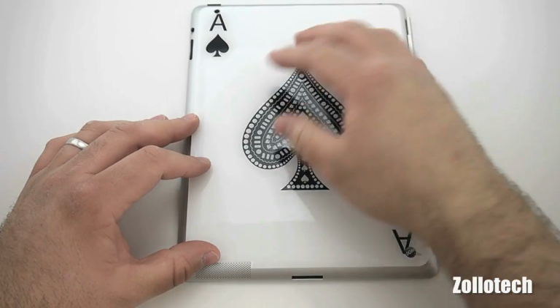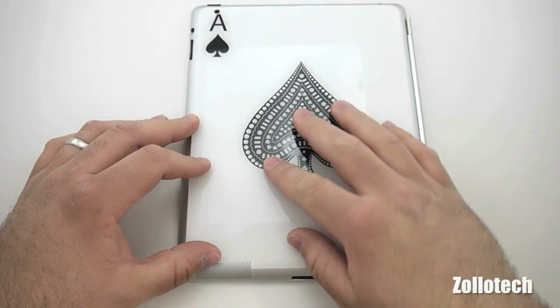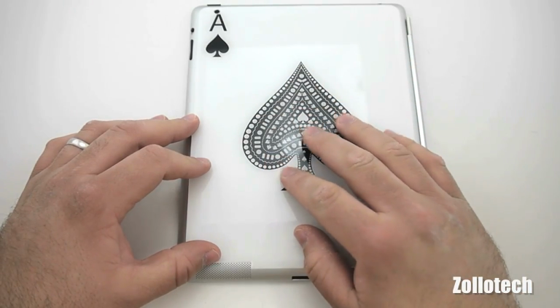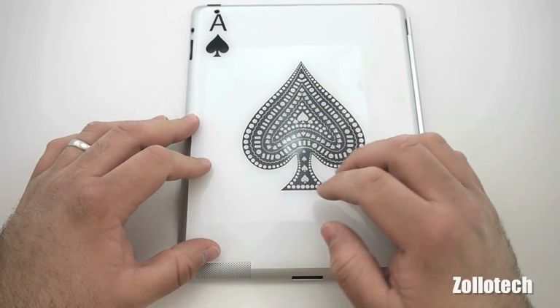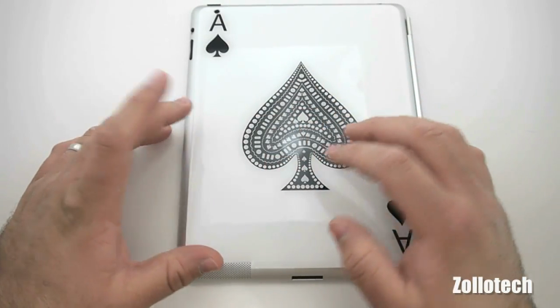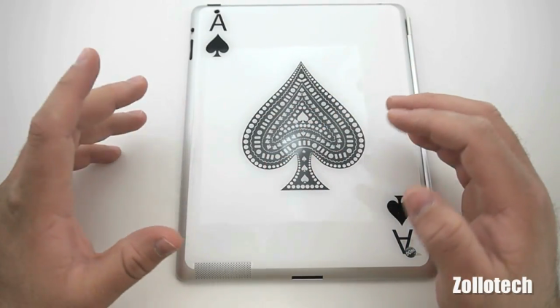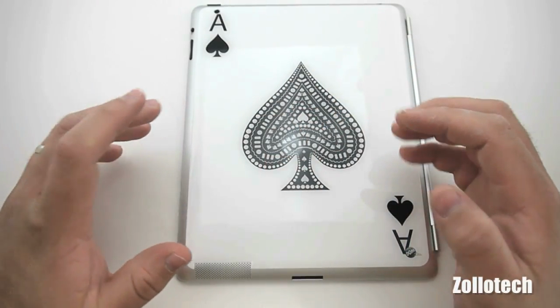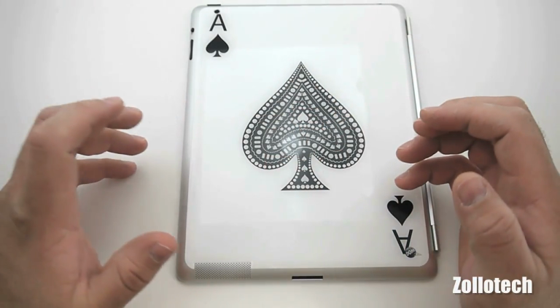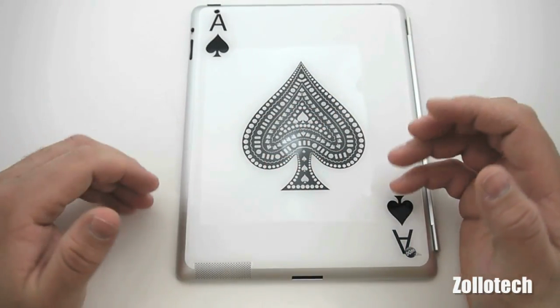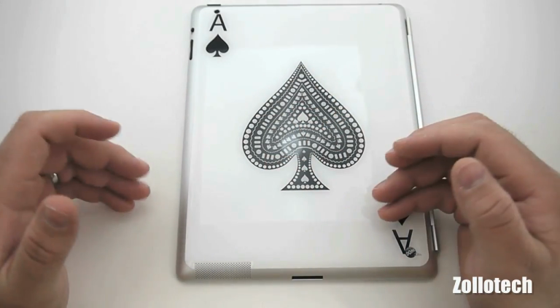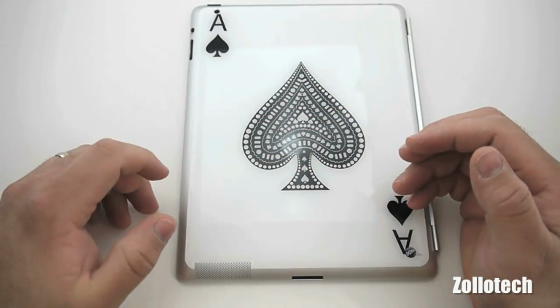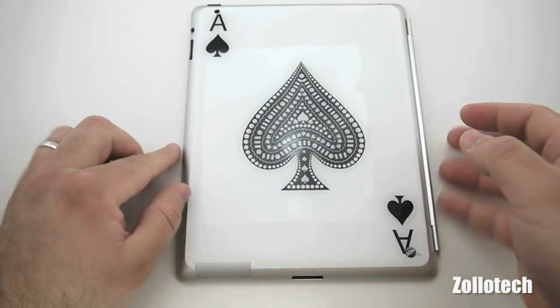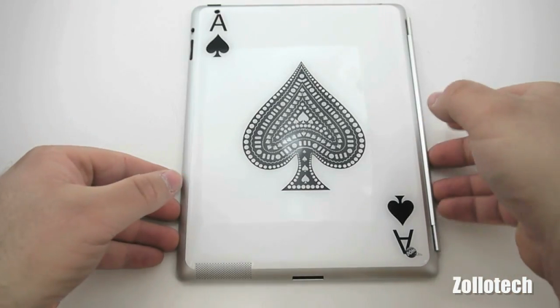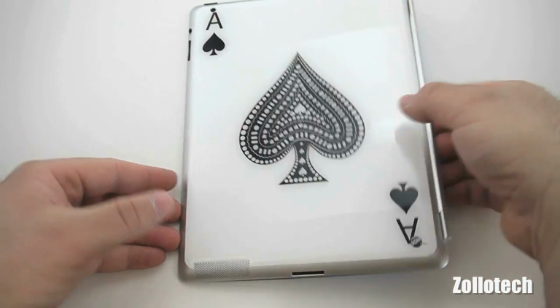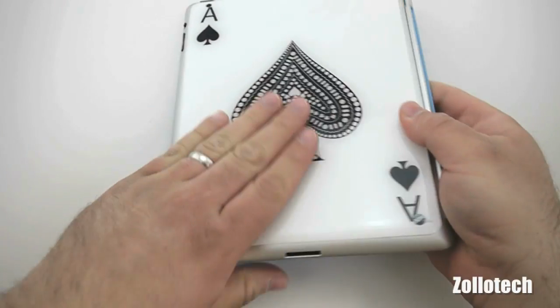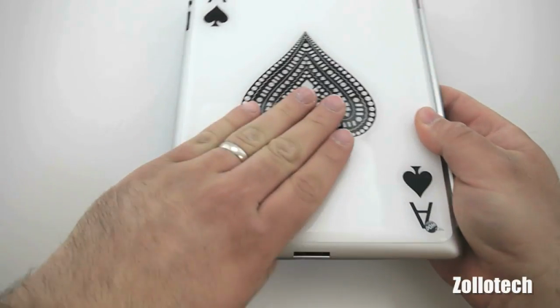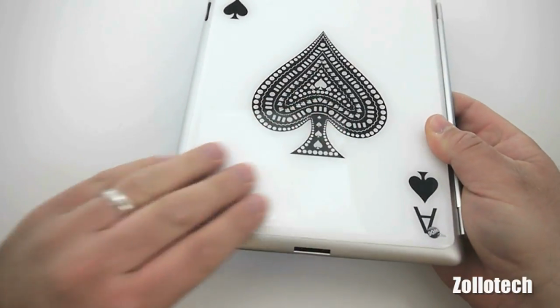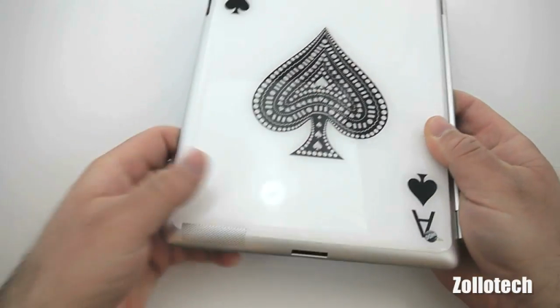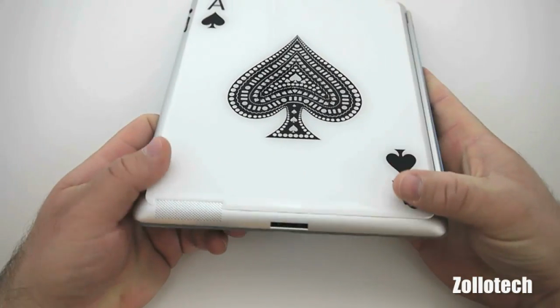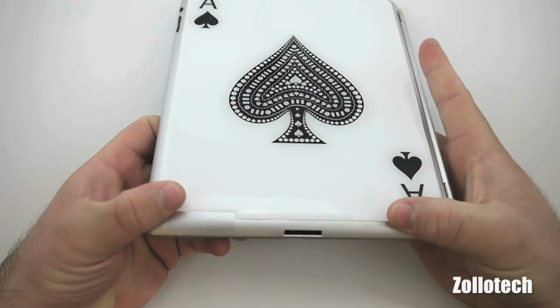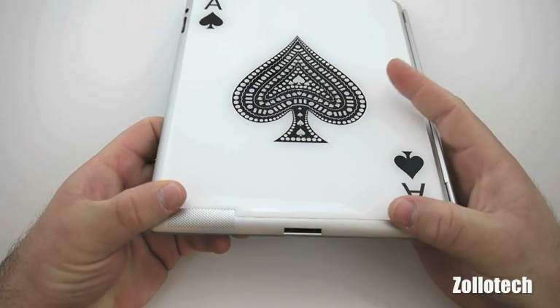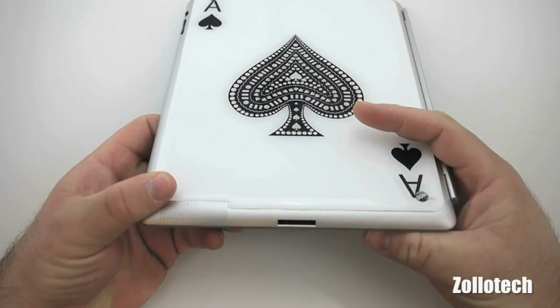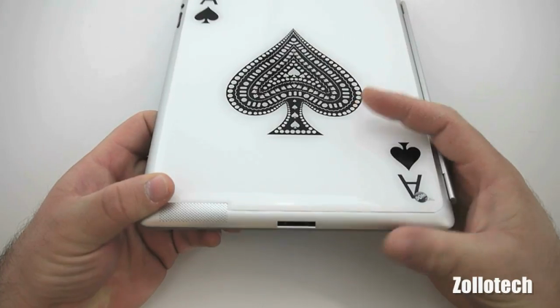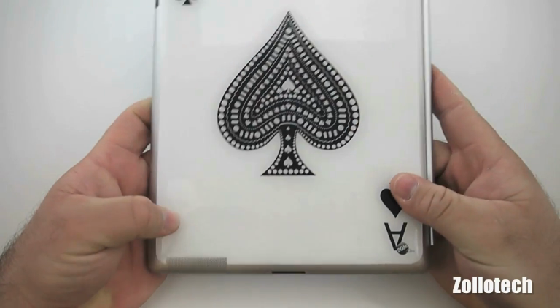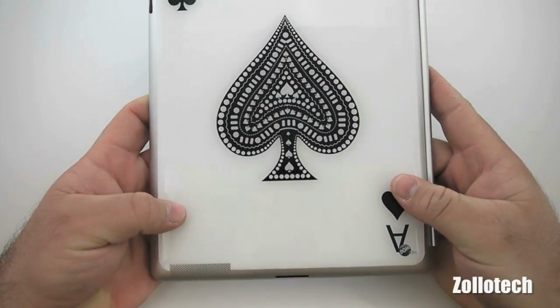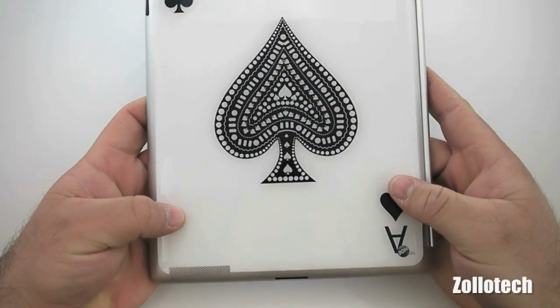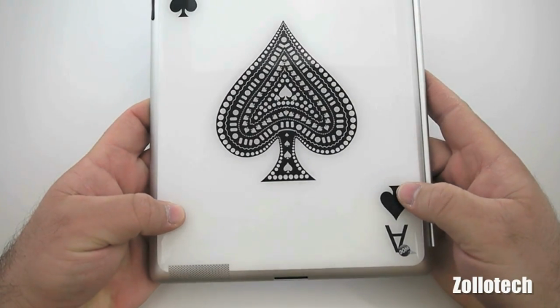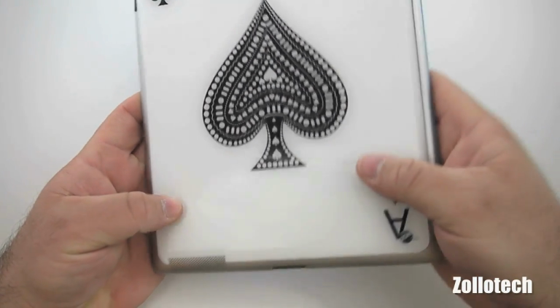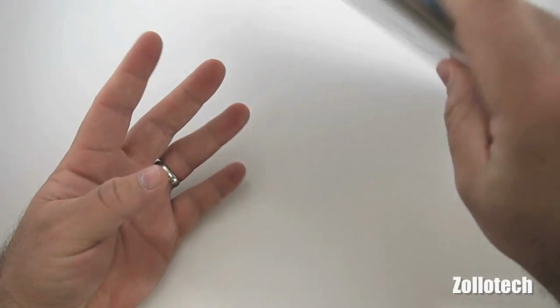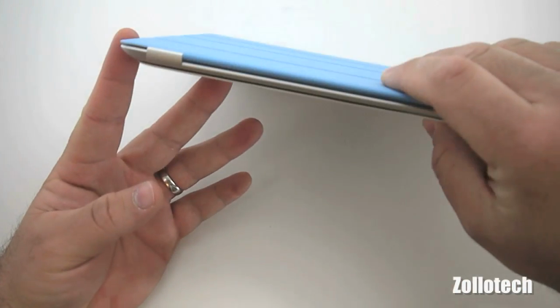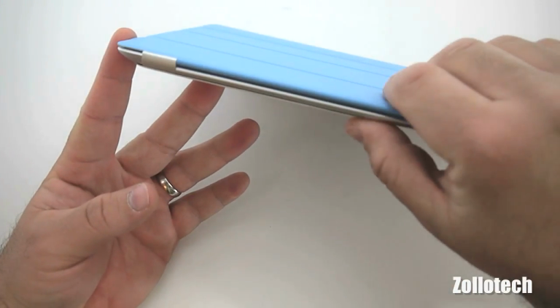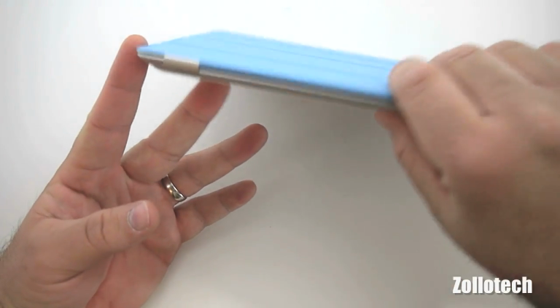It is definitely grippy — it feels very good when you're holding it, it doesn't slide around or anything. It's very very grippy, this rubberized or plastic material. The skin itself does add a little bit of bulk but not too much.